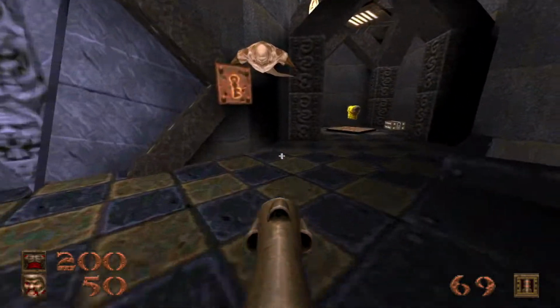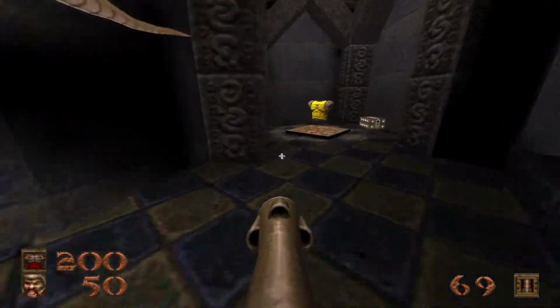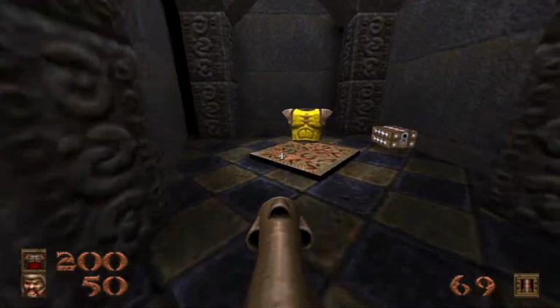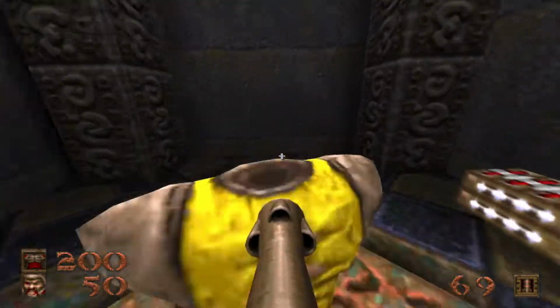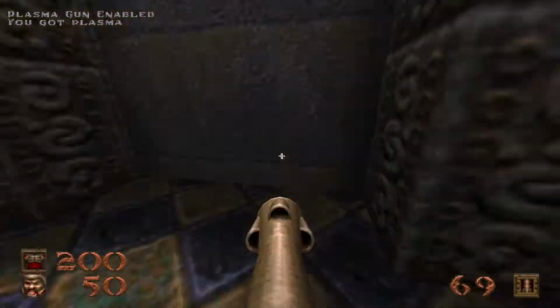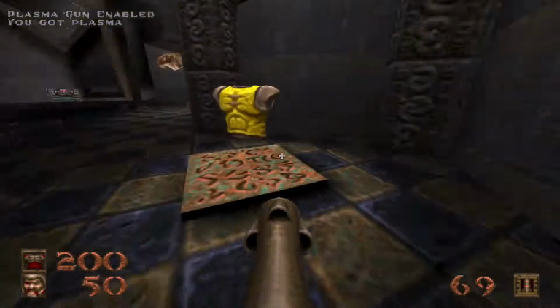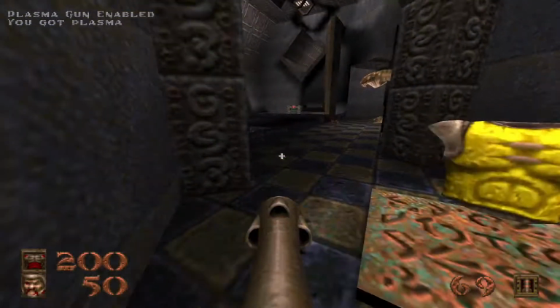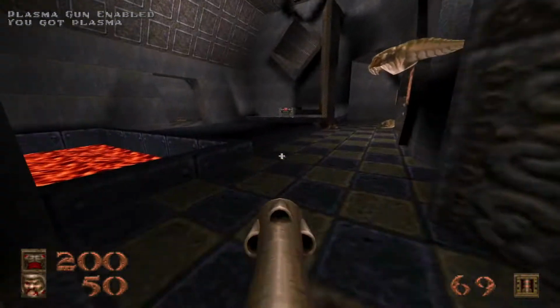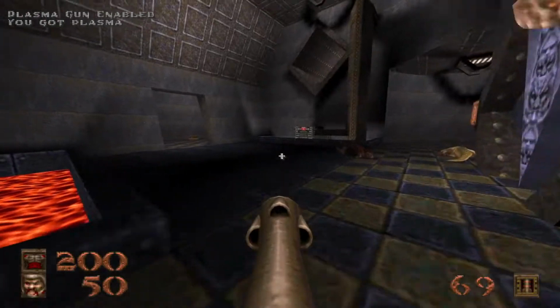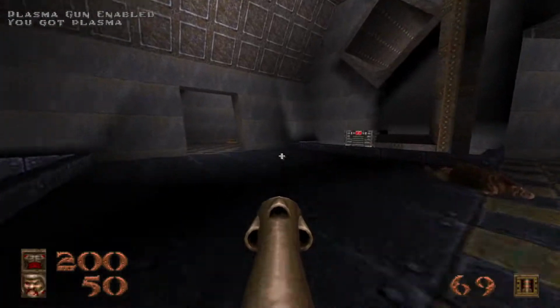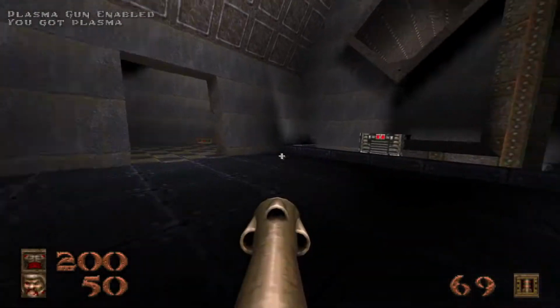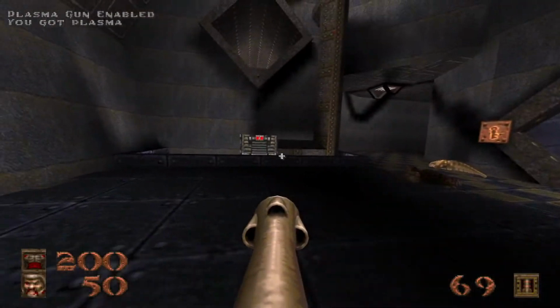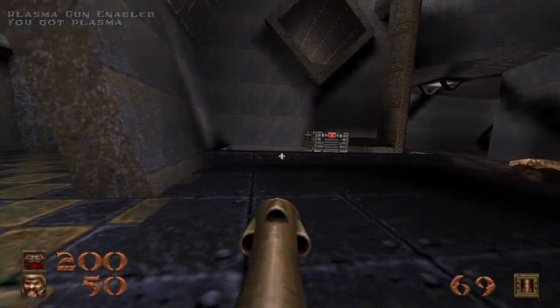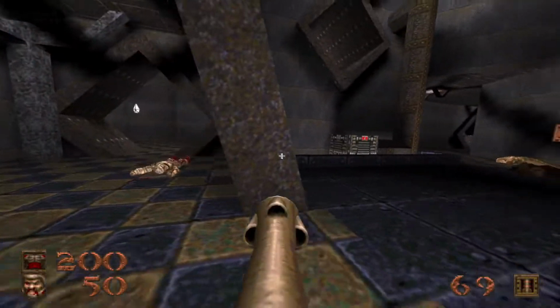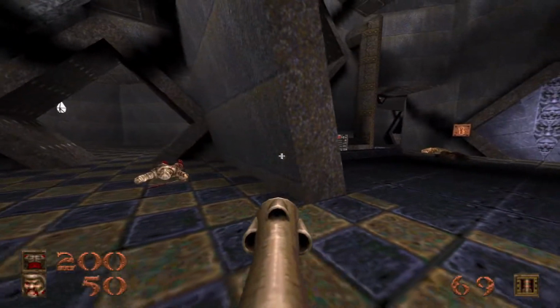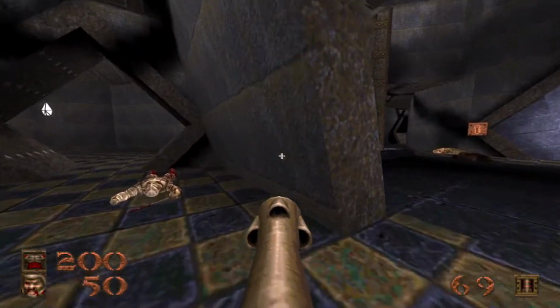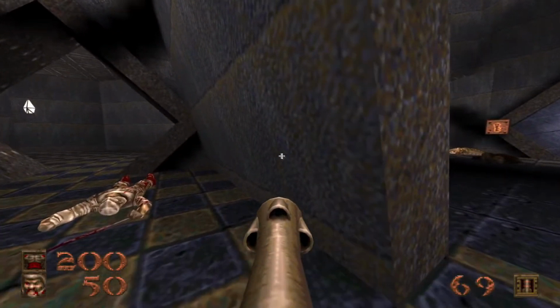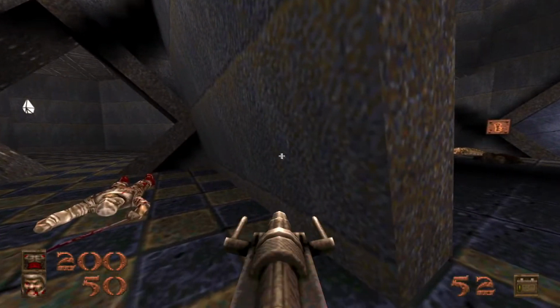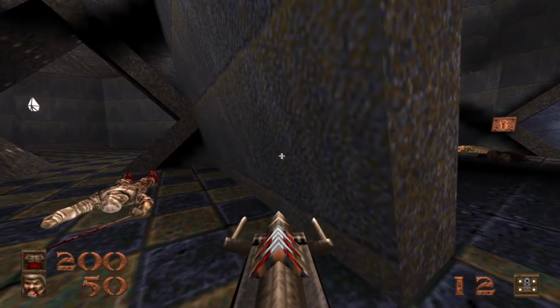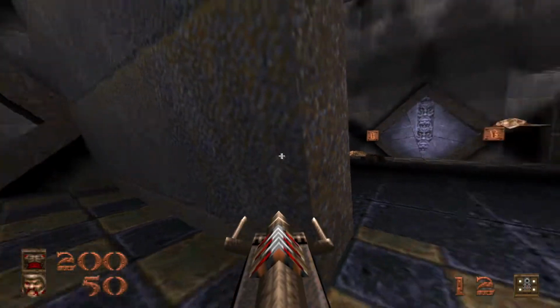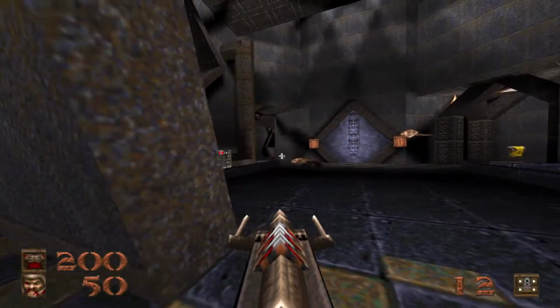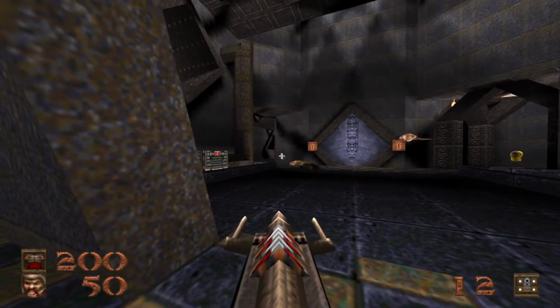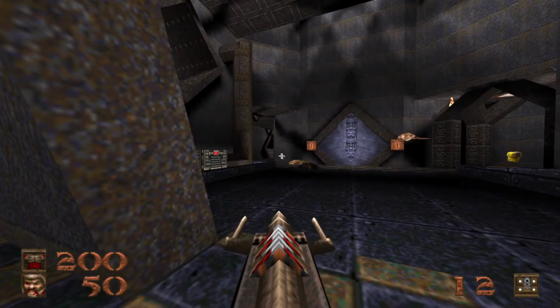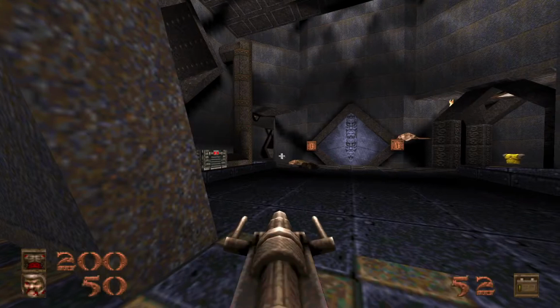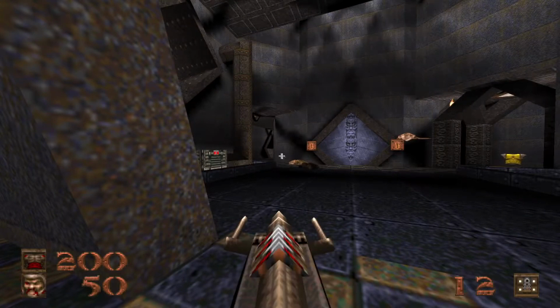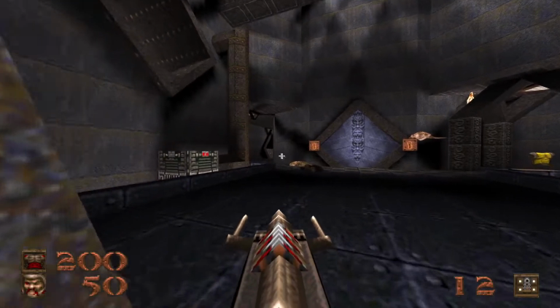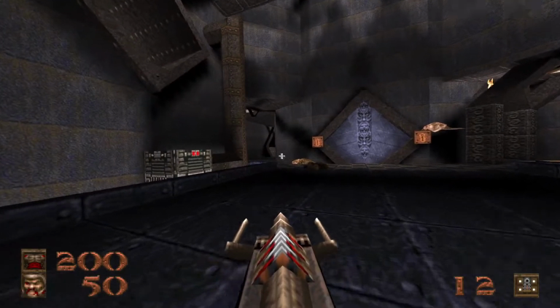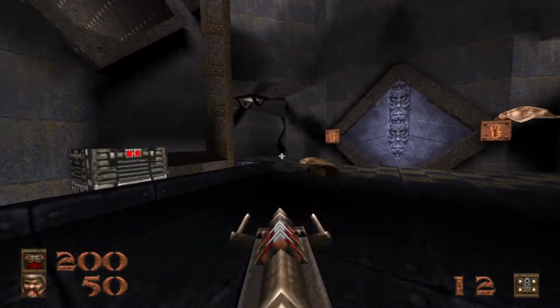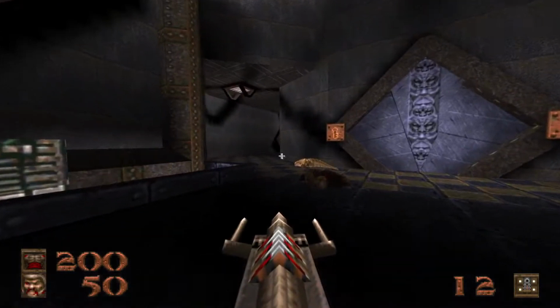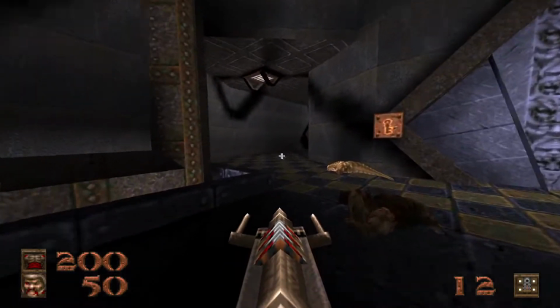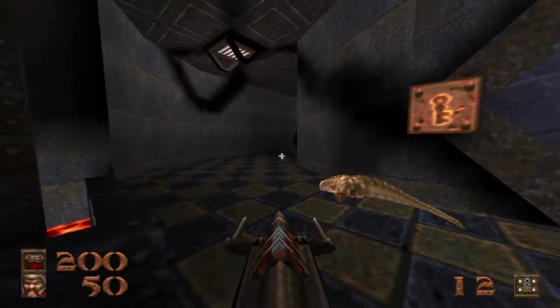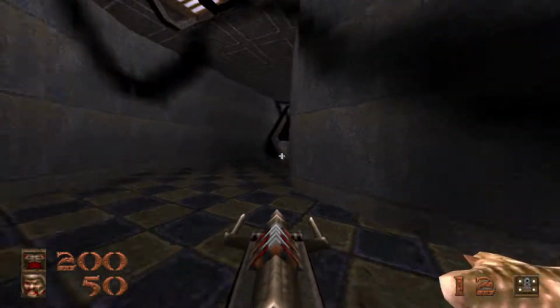This is probably one of my favorite maps in this whole episode — it just screams Quake atmosphere. And what's this? A new ammo type — the plasma. The Thunderbolt's got a bit of an upgrade.